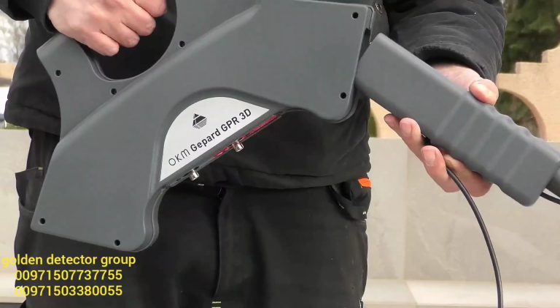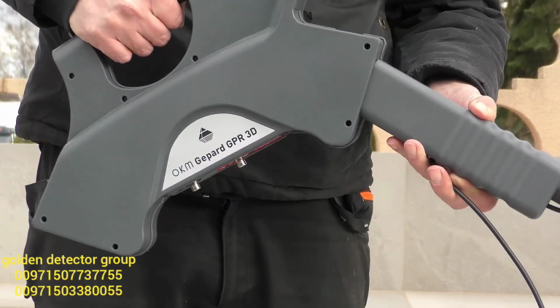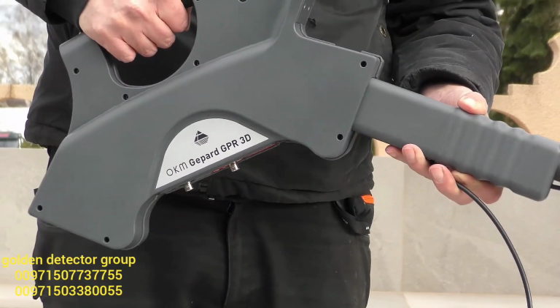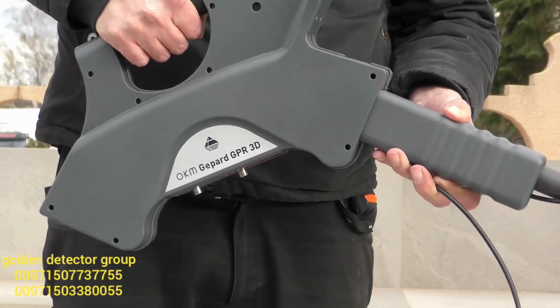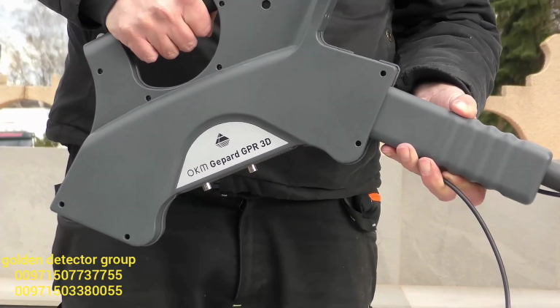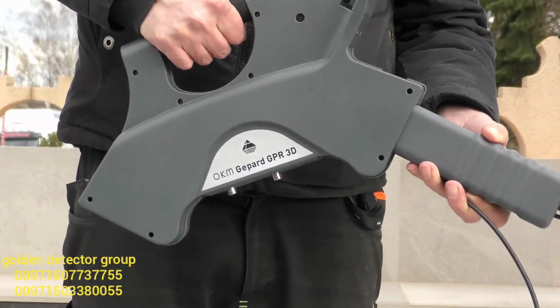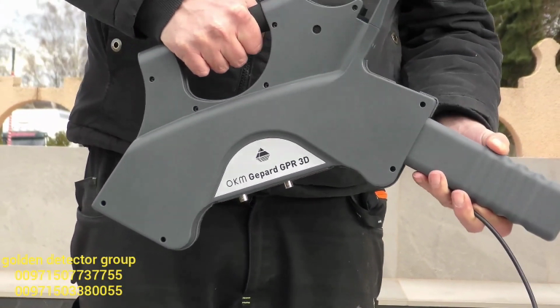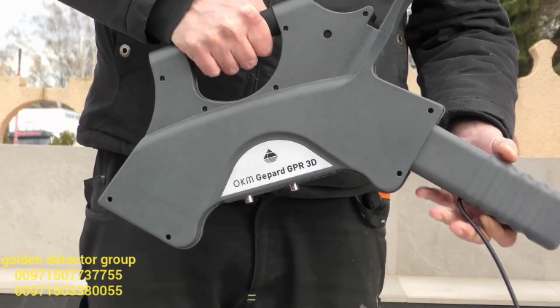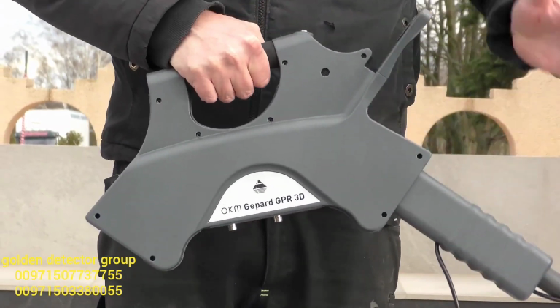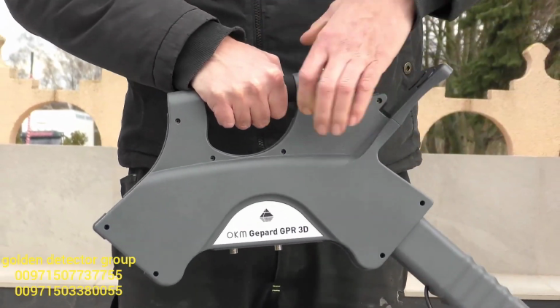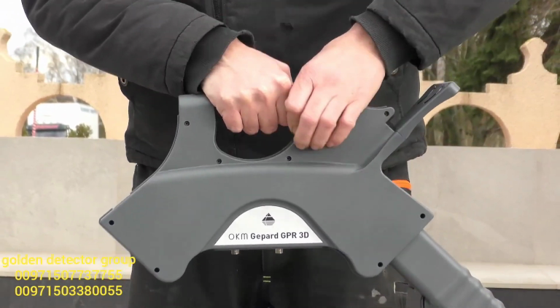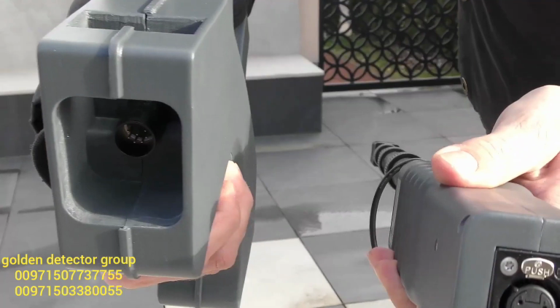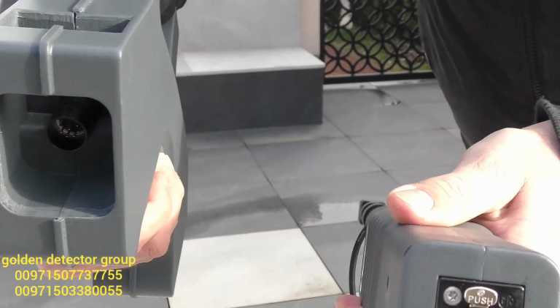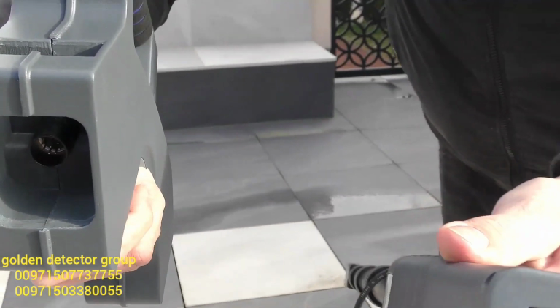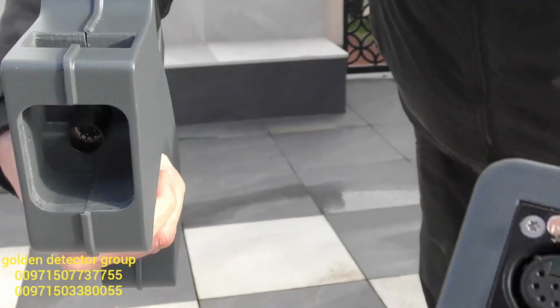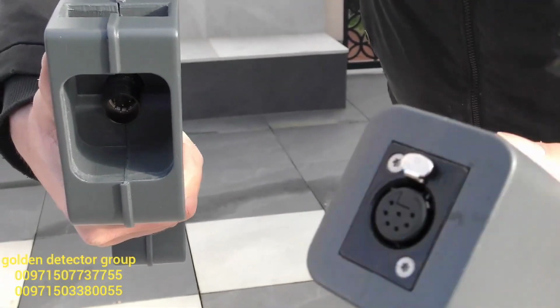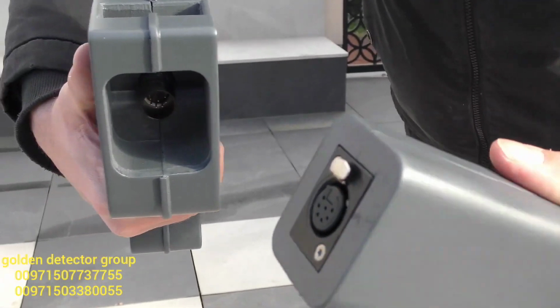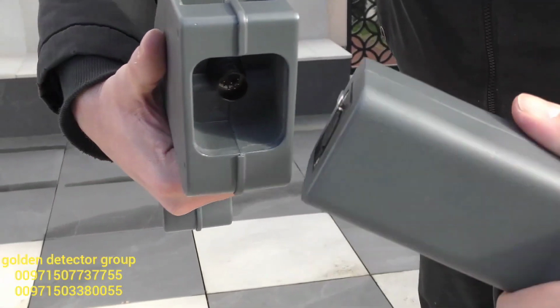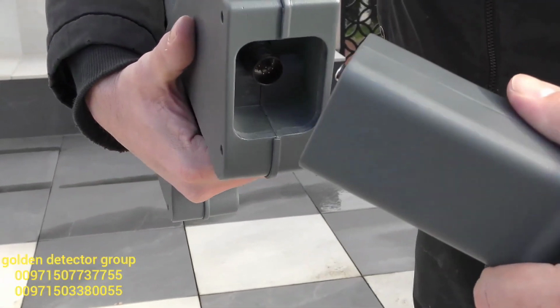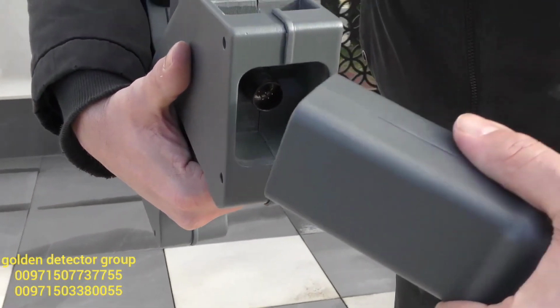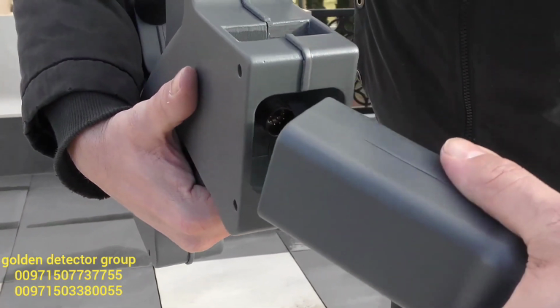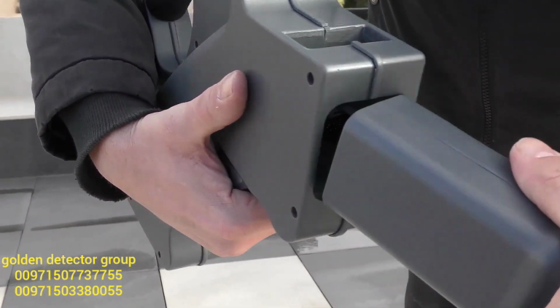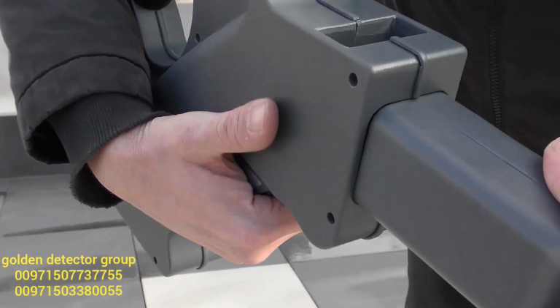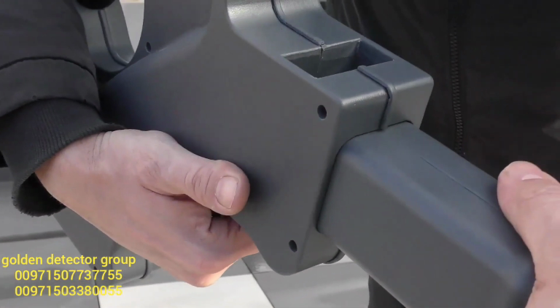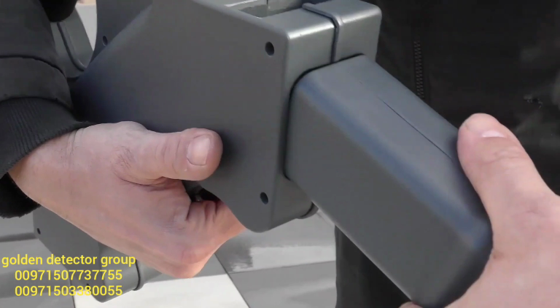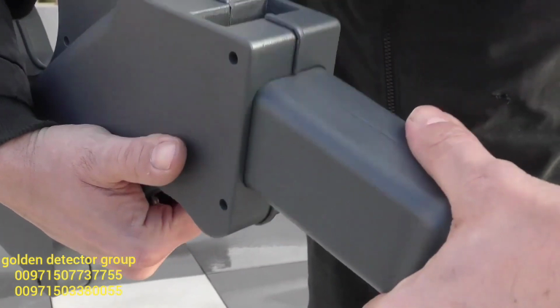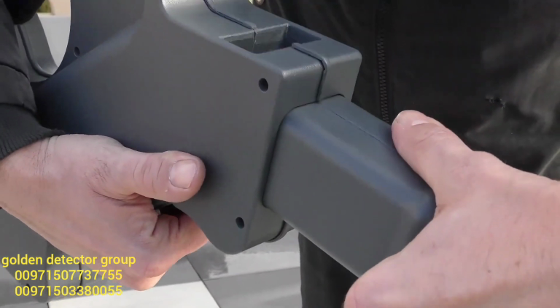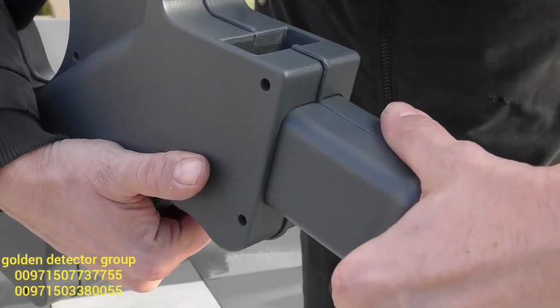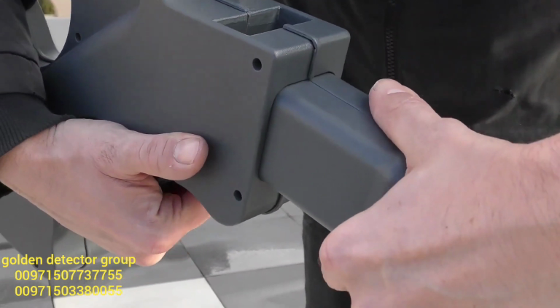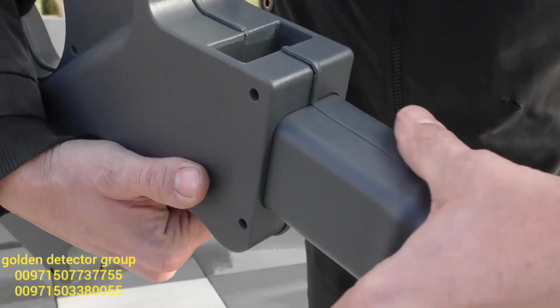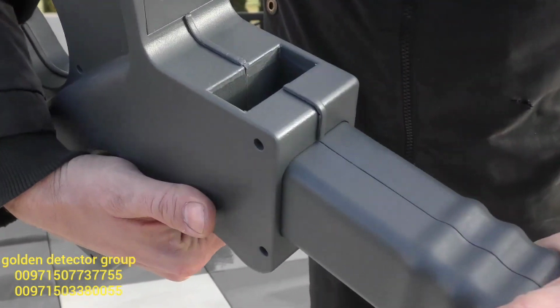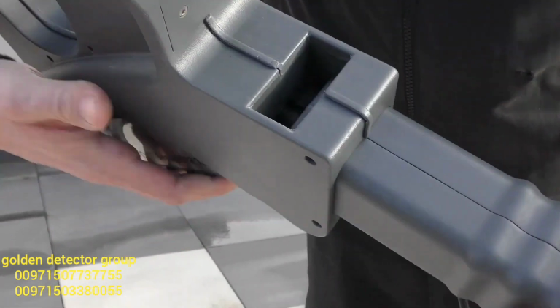The next step is to gently press the telescopic arms into the openings. As you can see, there is a silver button that is facing upwards and needs to be clicked.